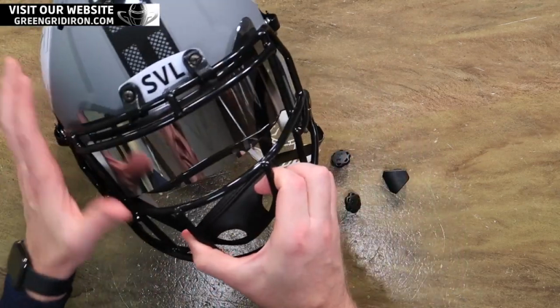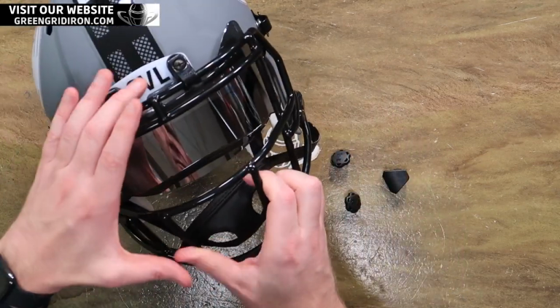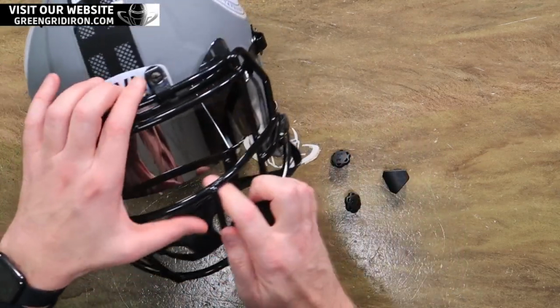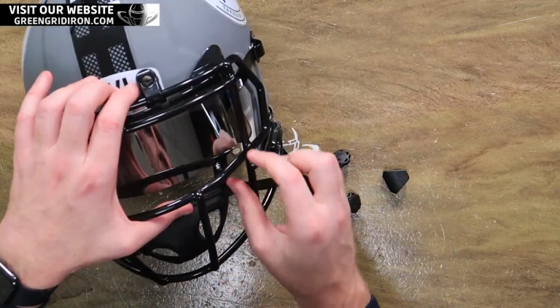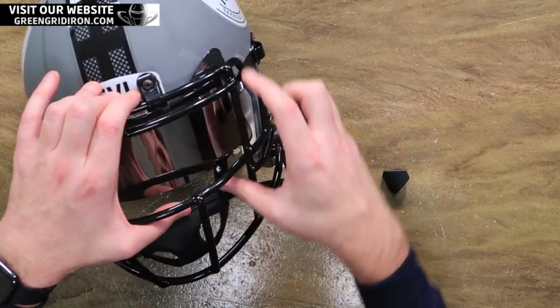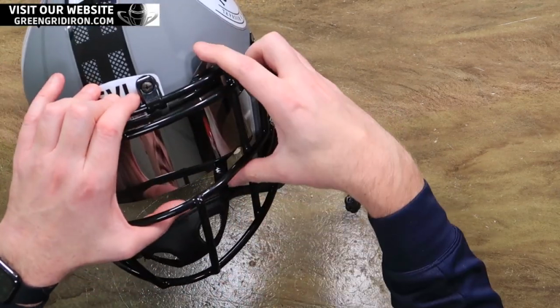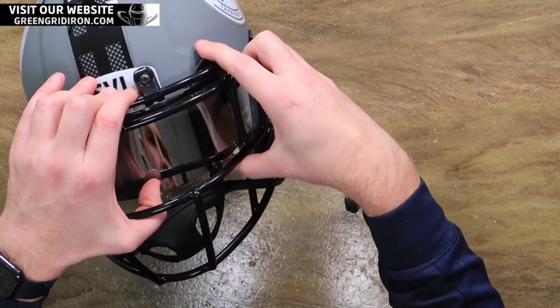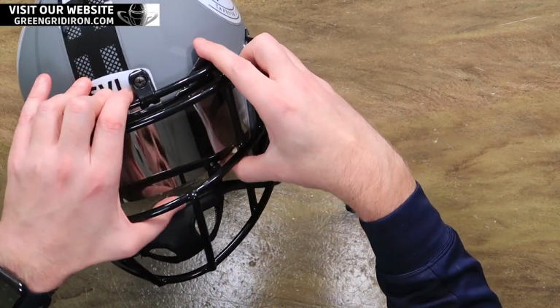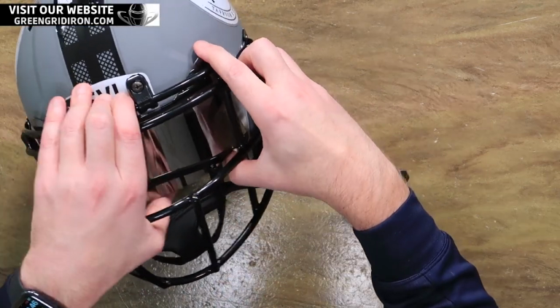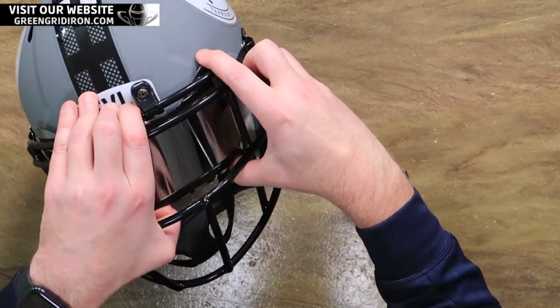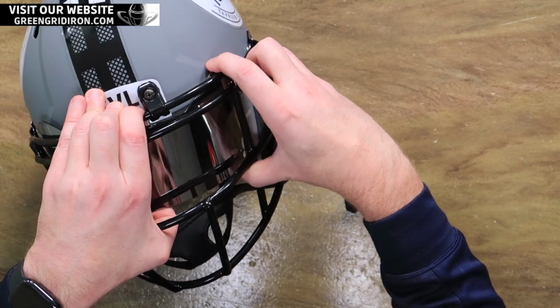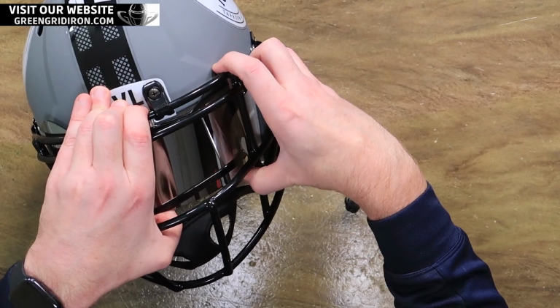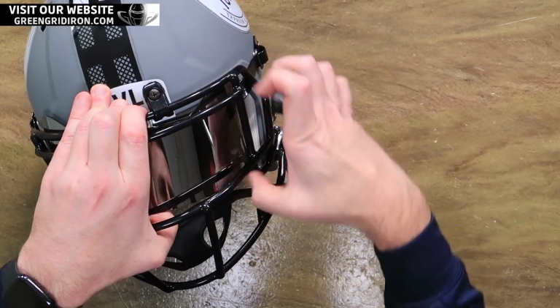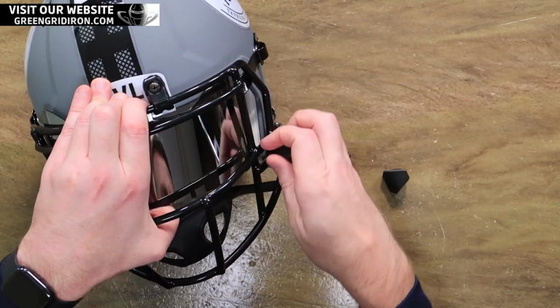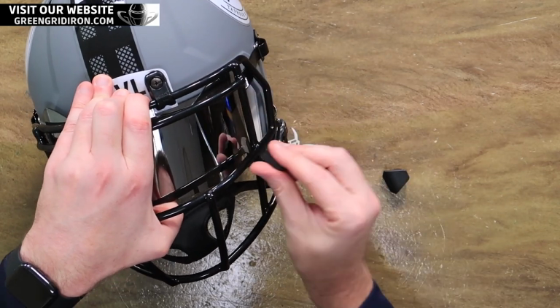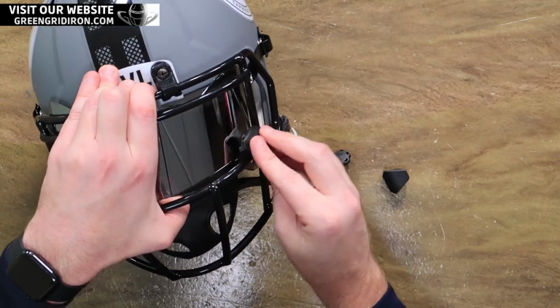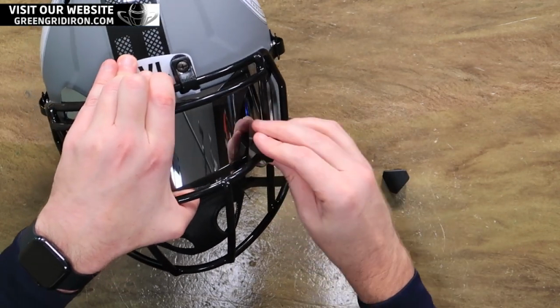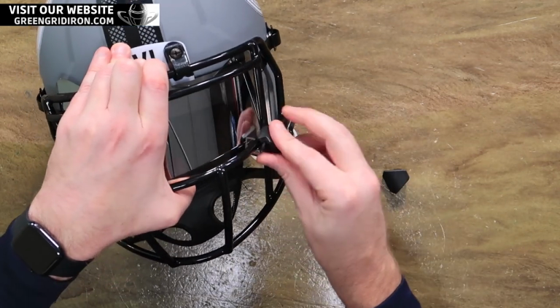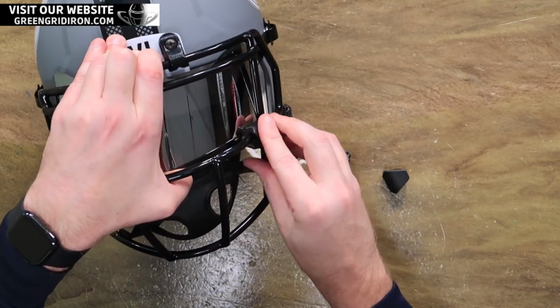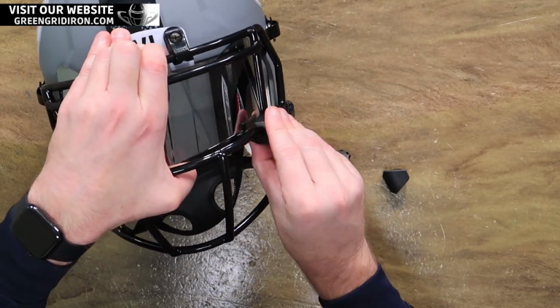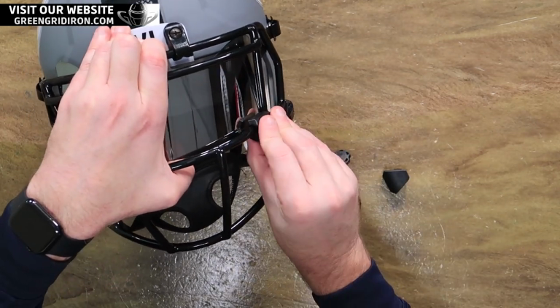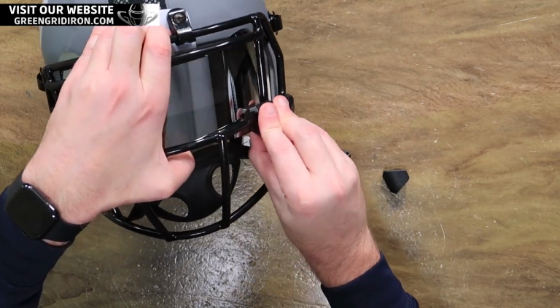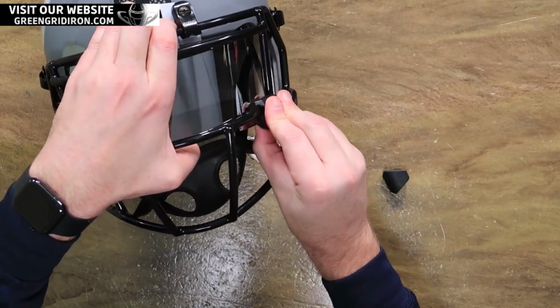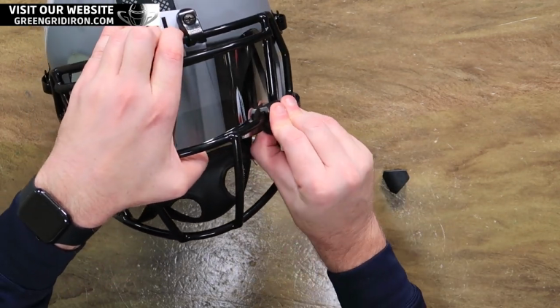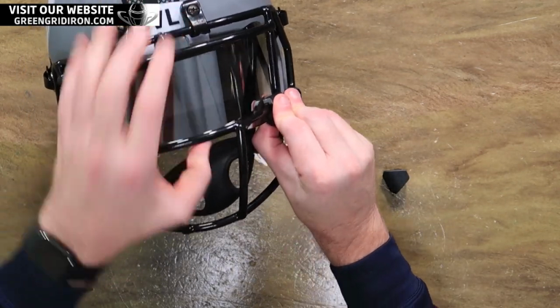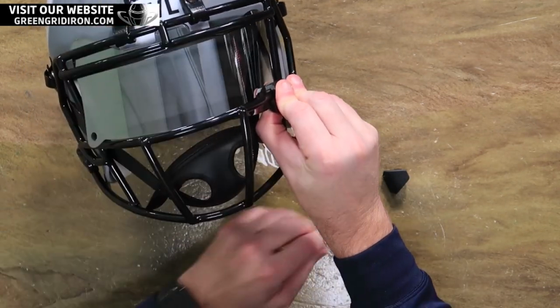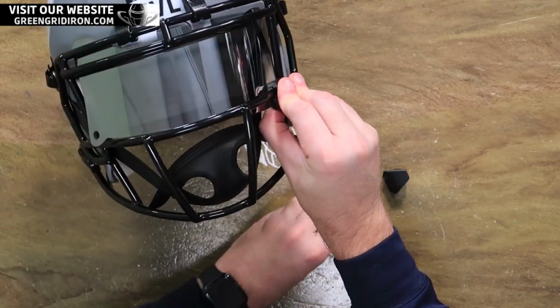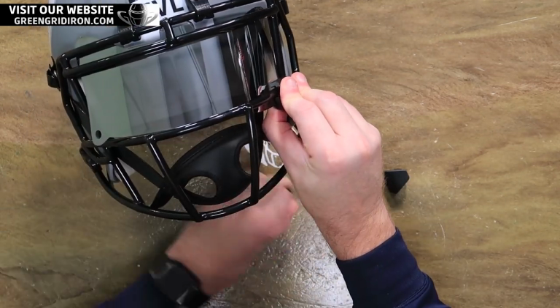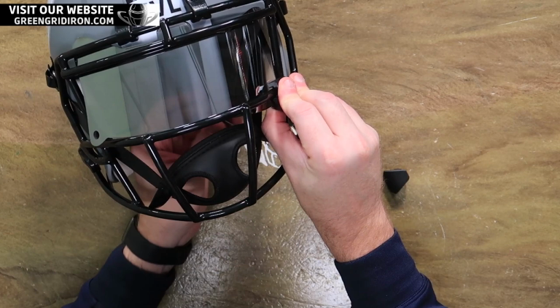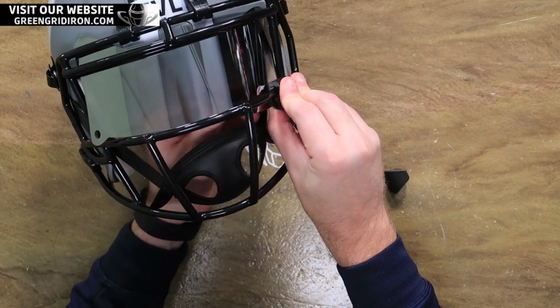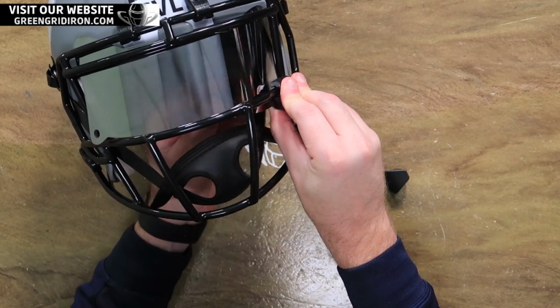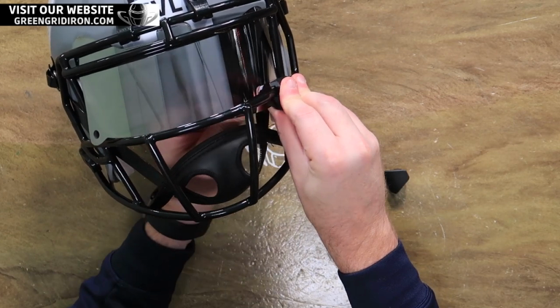These Shock 1.0 visors — for the amount of years that they've been out, they still look awesome. And they just fit nicely.